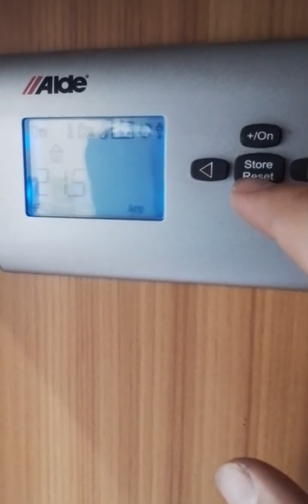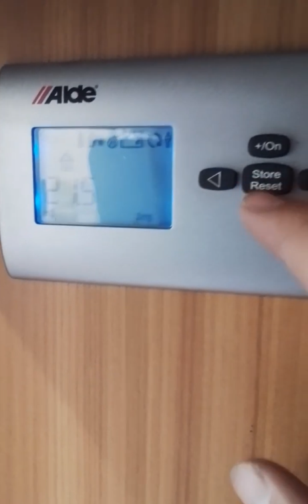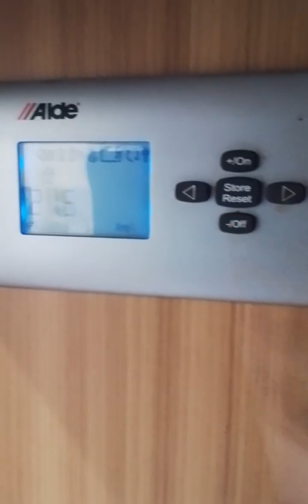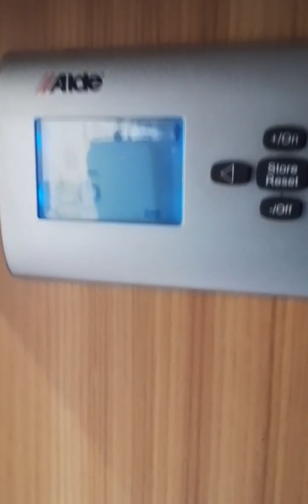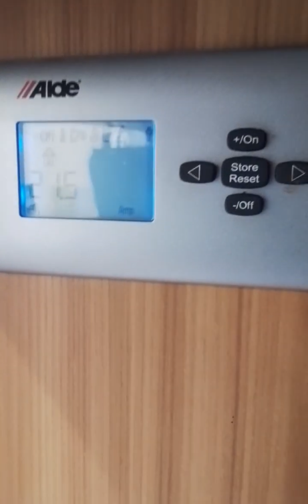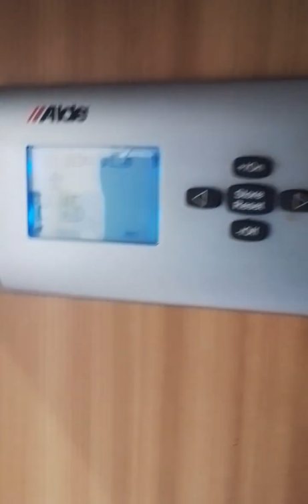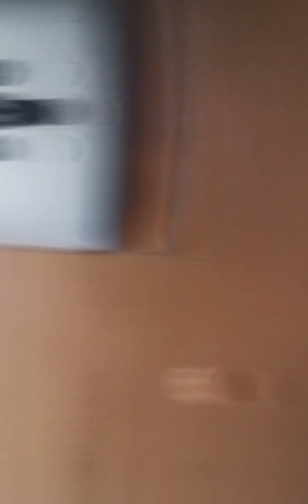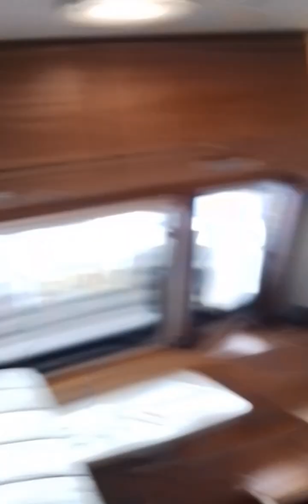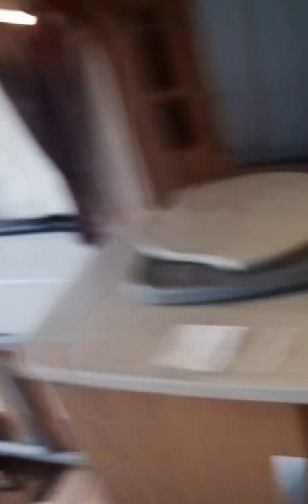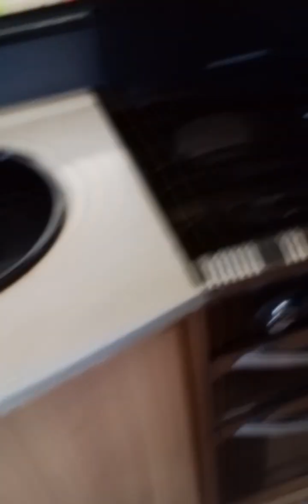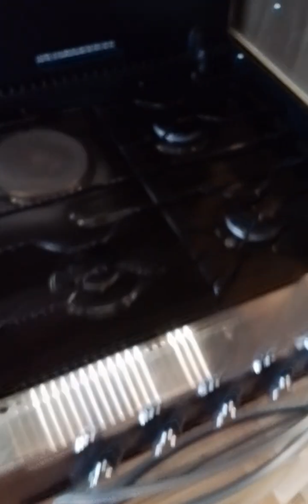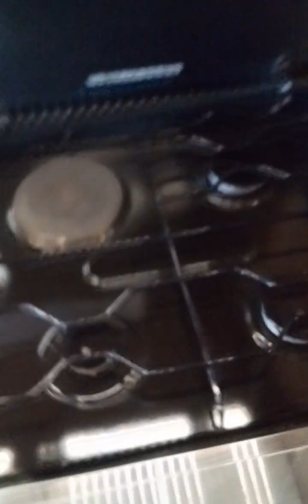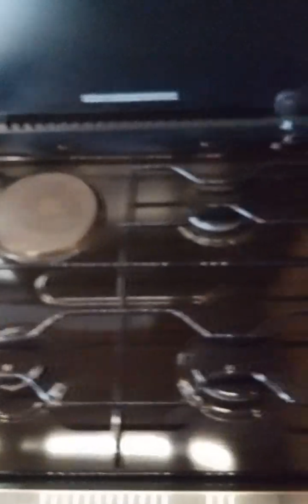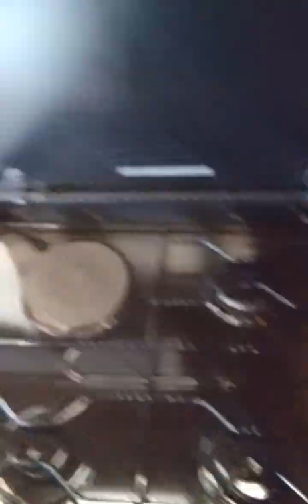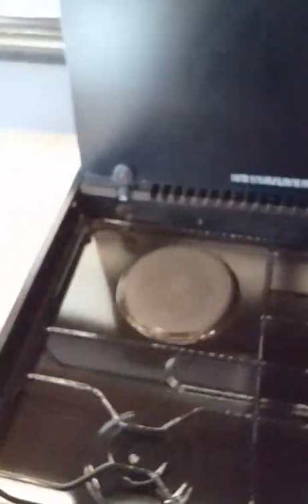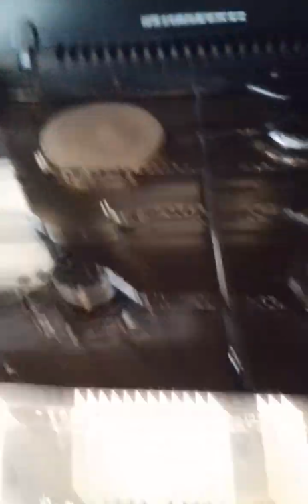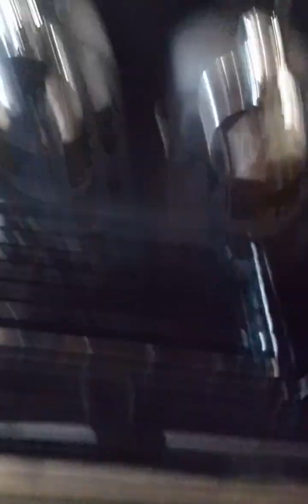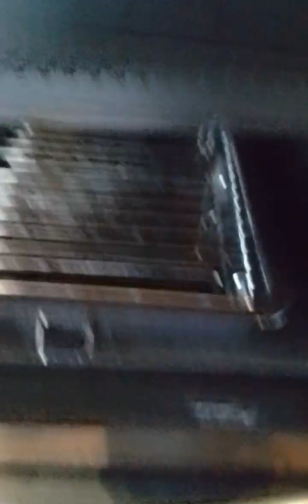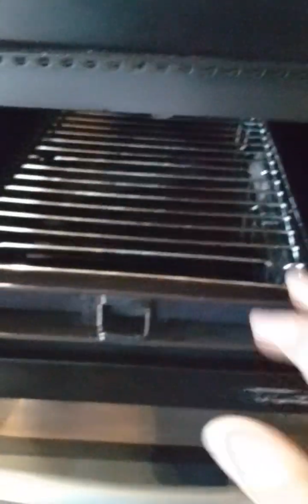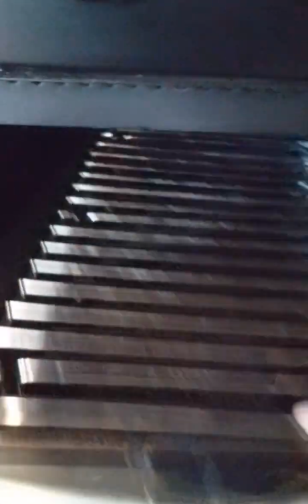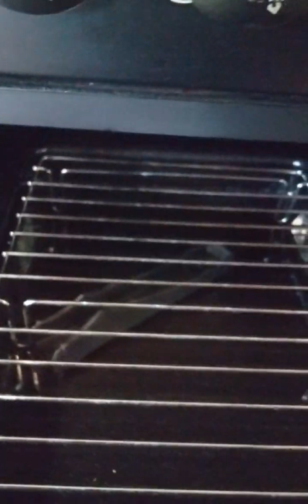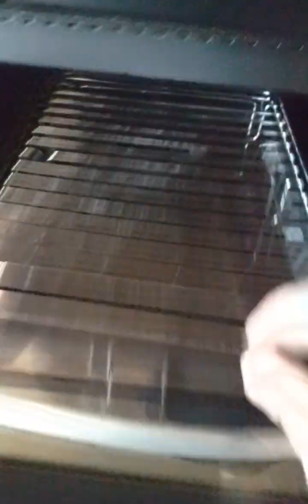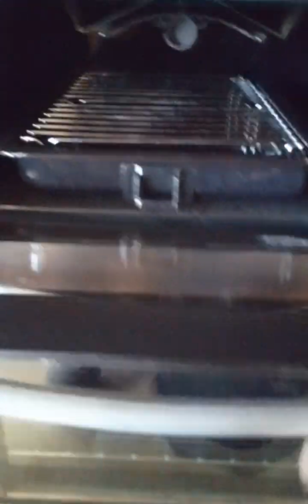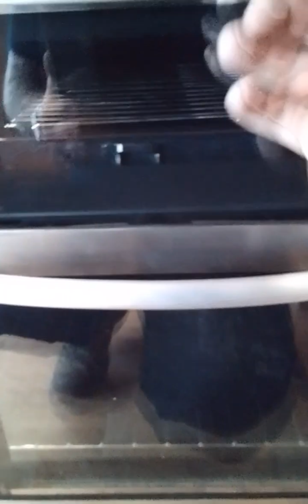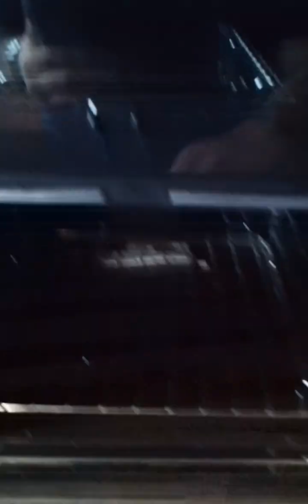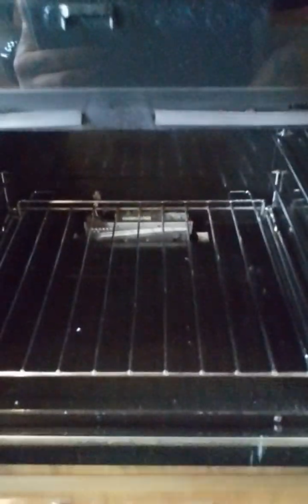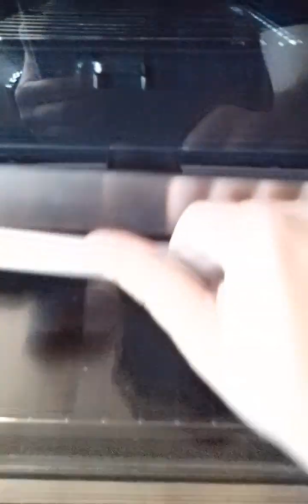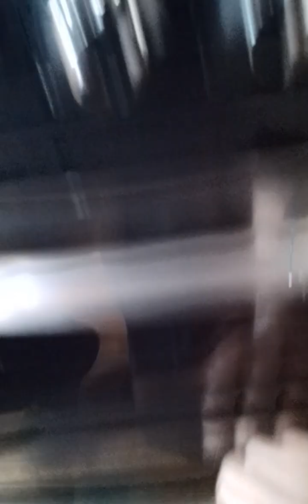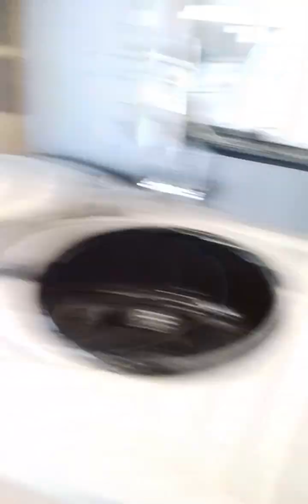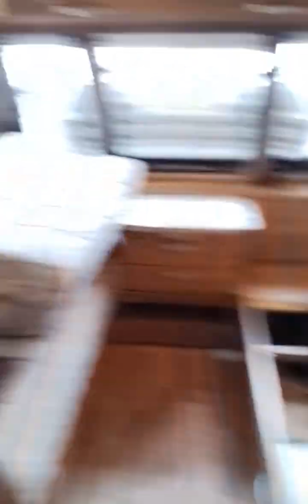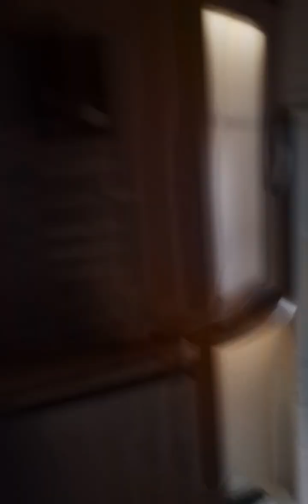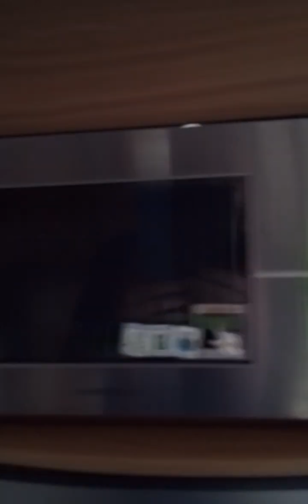I'll turn that off again. You can also find over here your three burner hob with hotplate, your grill, grill pan and handle, and your oven.